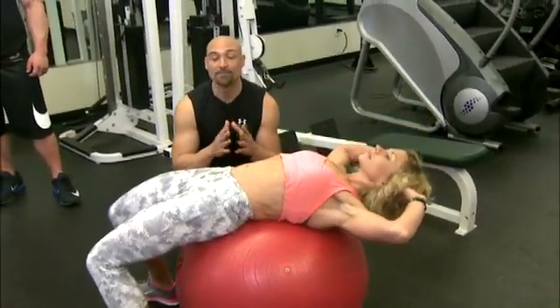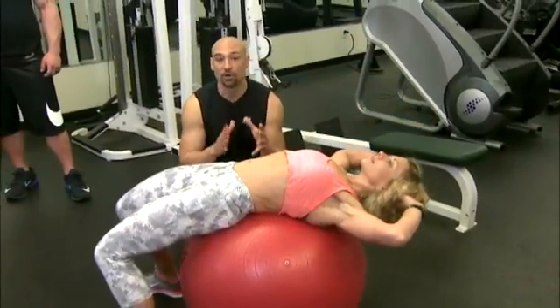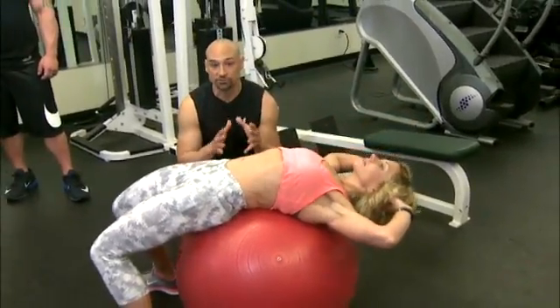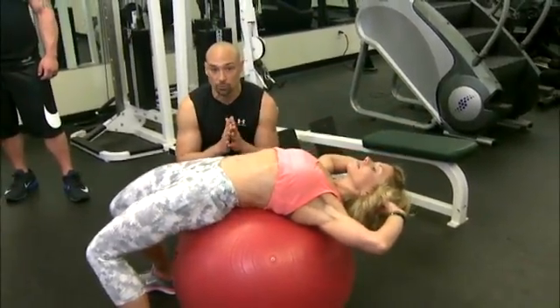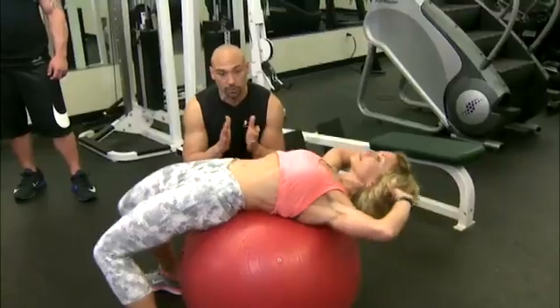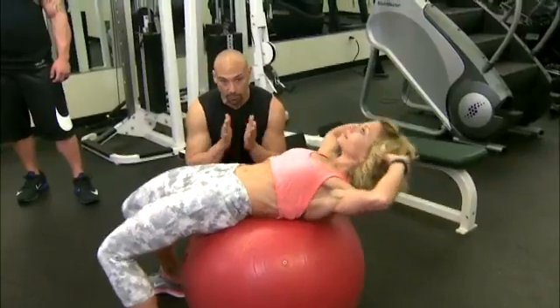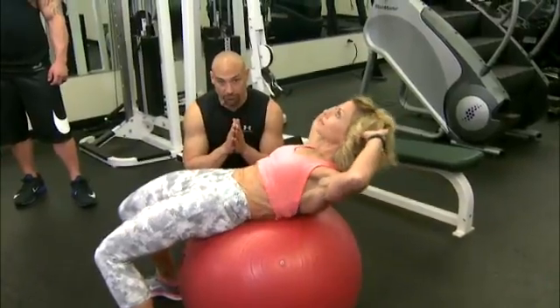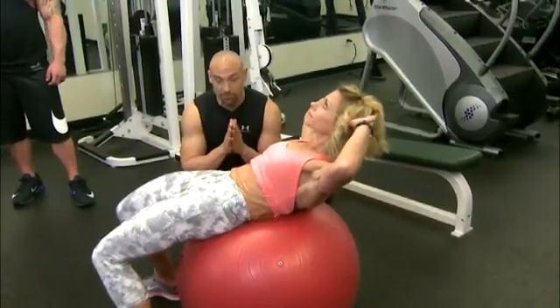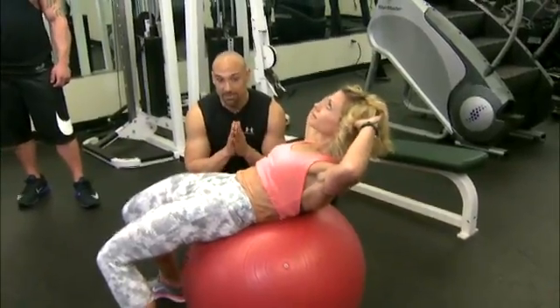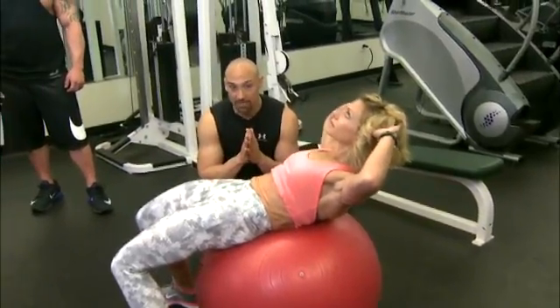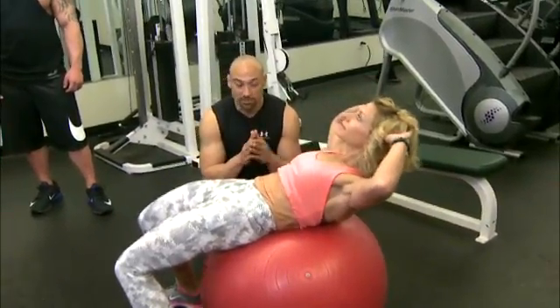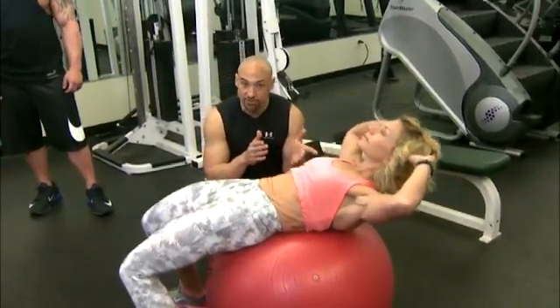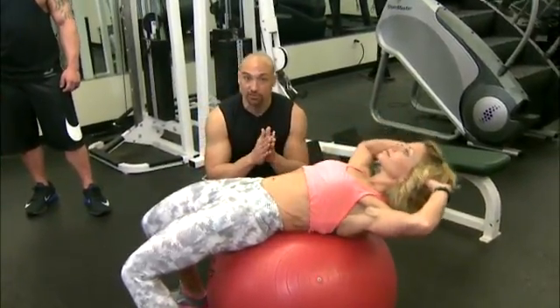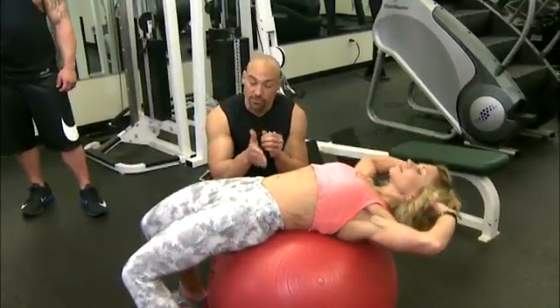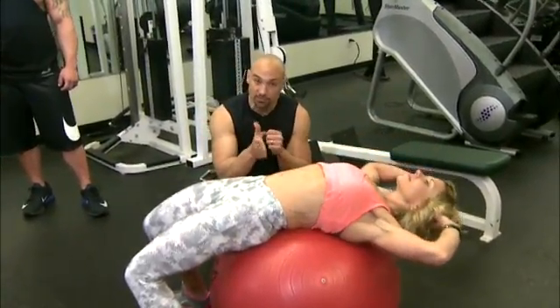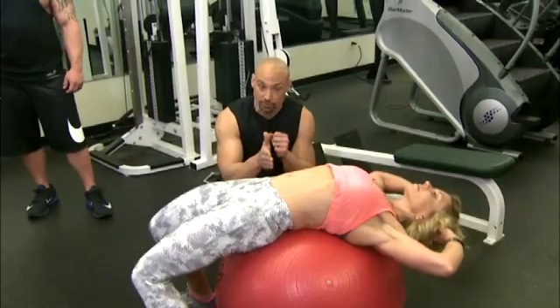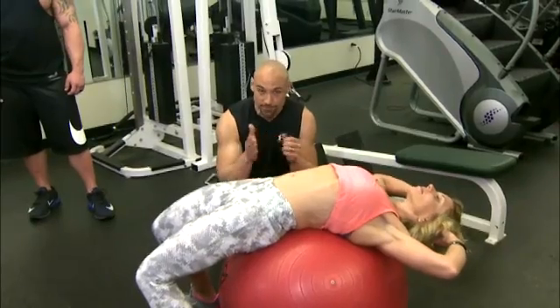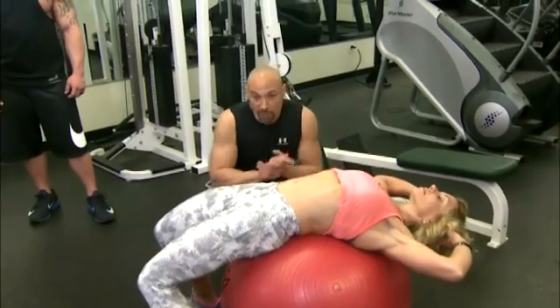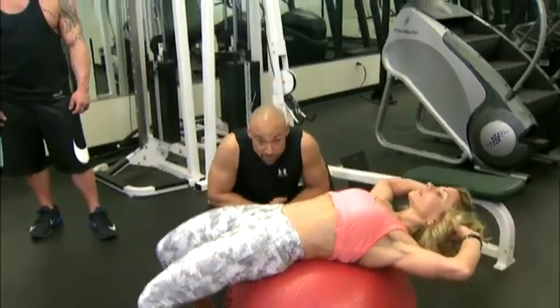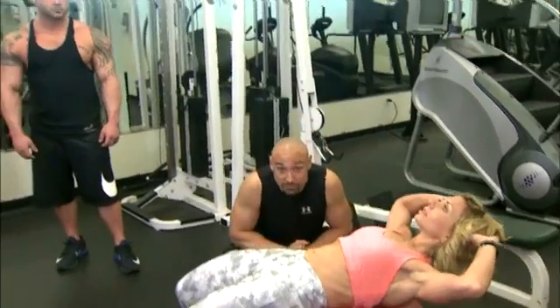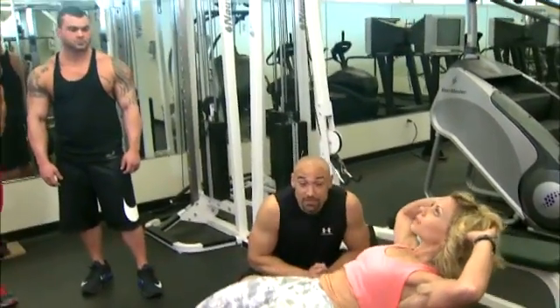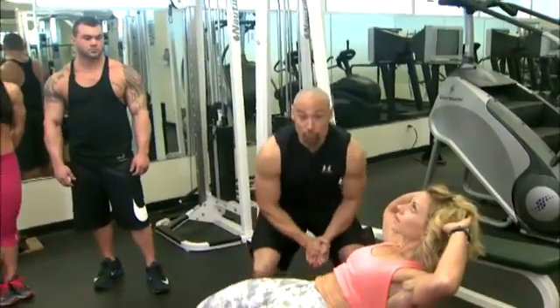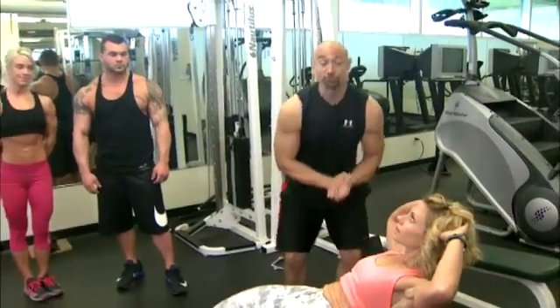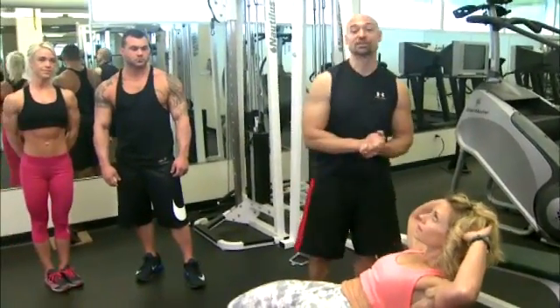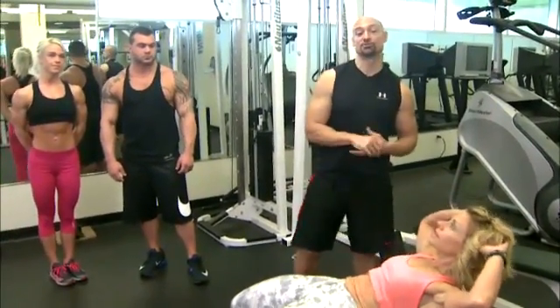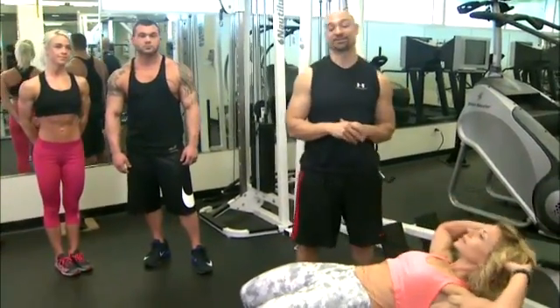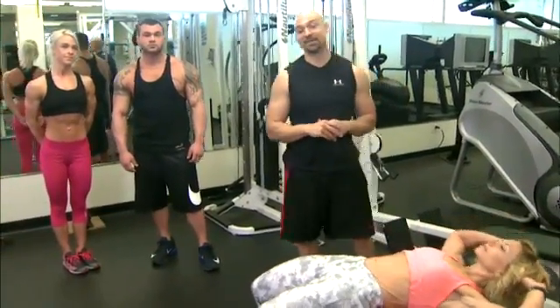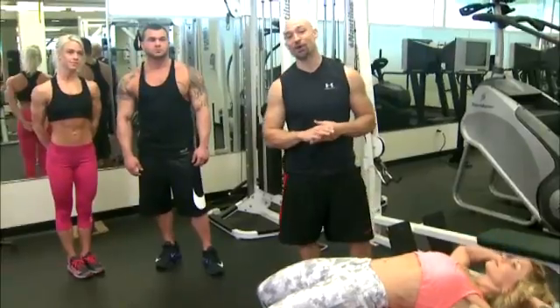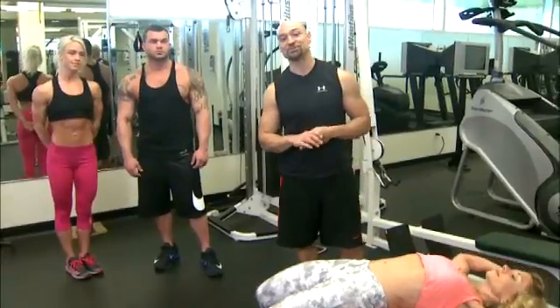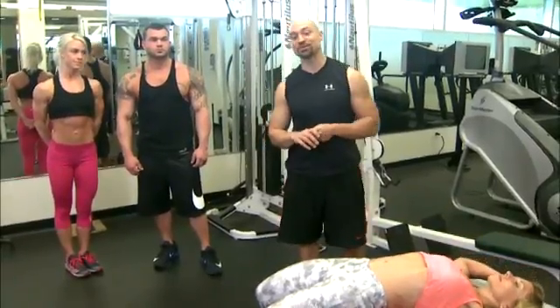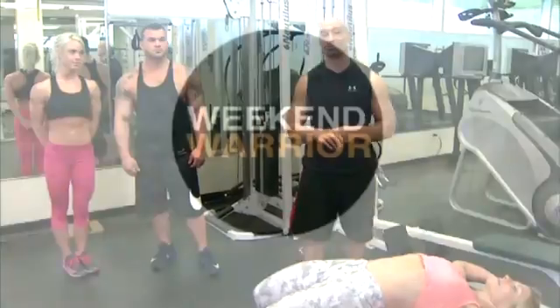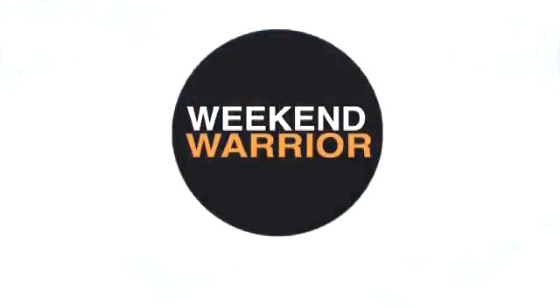It makes all the difference in the world. Take the time, get your breathing down, focus on the feel. My name is Nick Oskowski. For more training and nutrition tips, go to TrainerNick.net. I hope to see you next week on The Weekend Warrior.